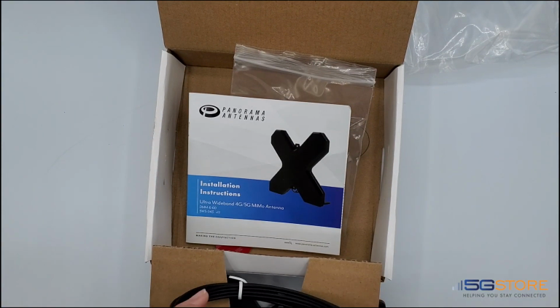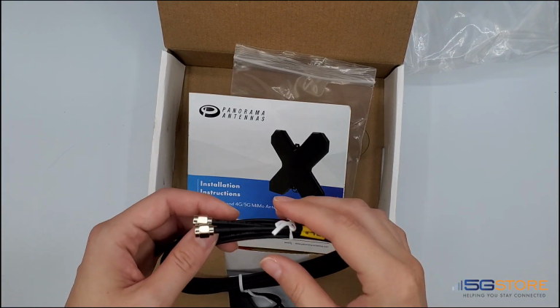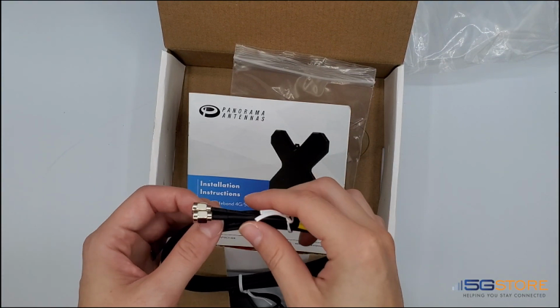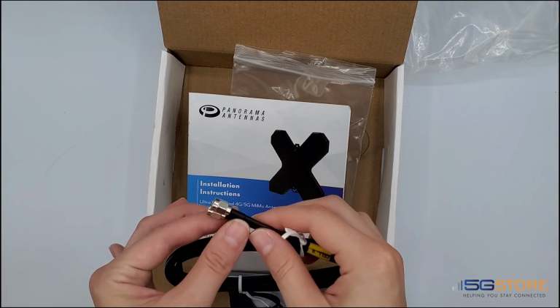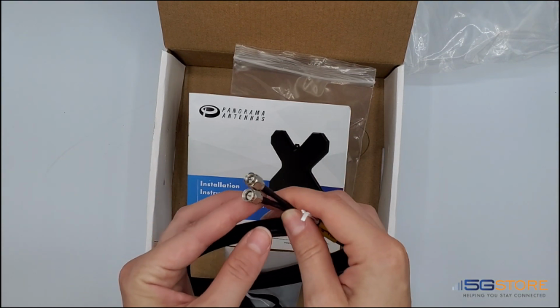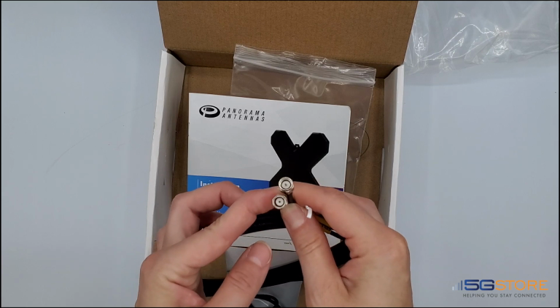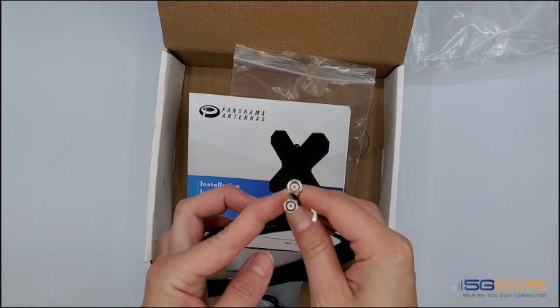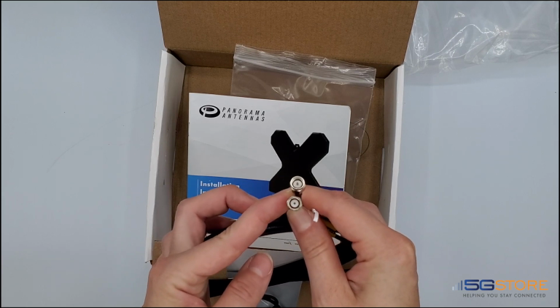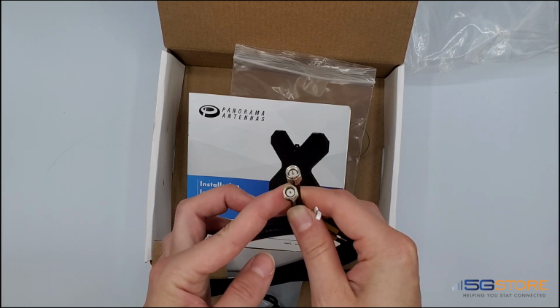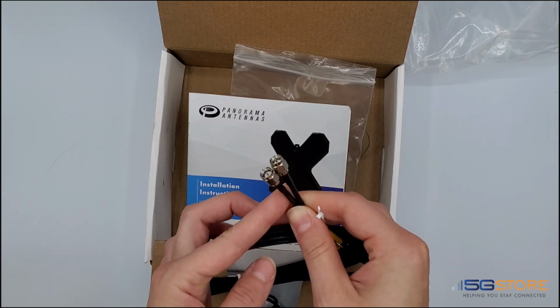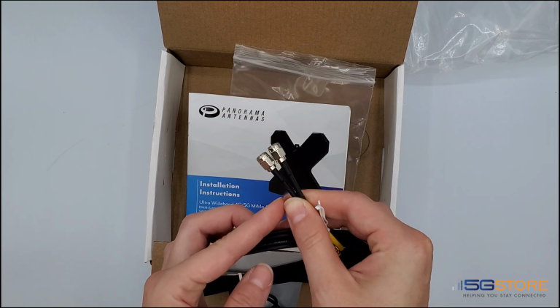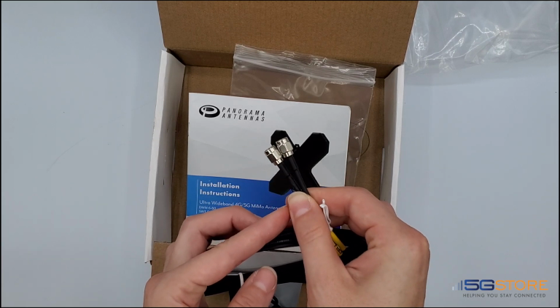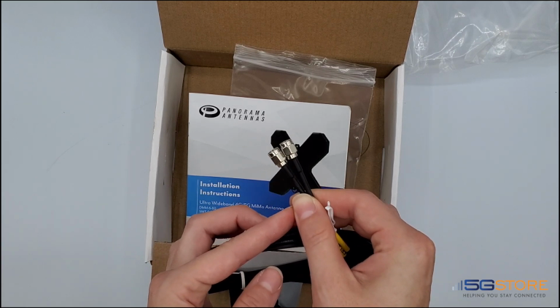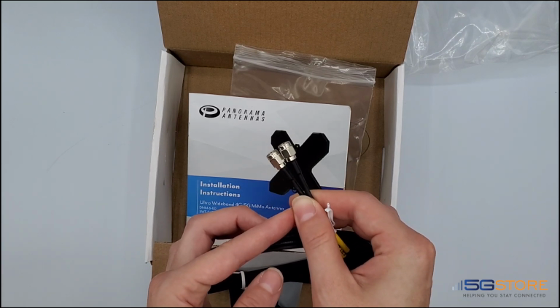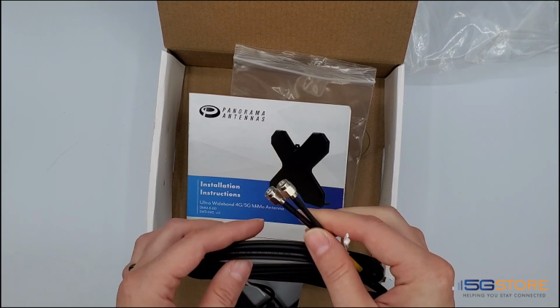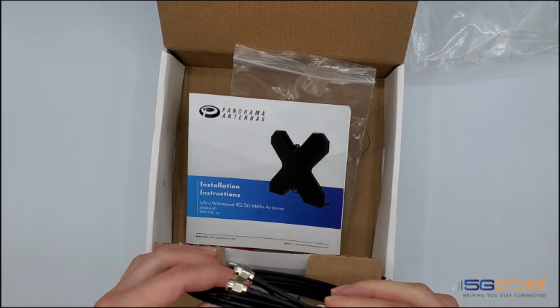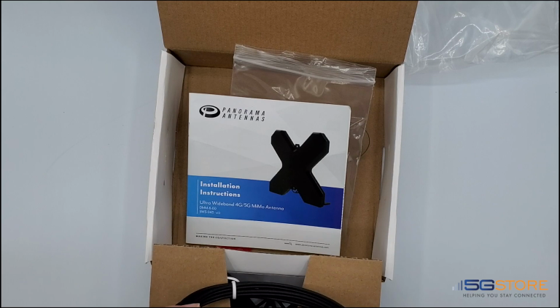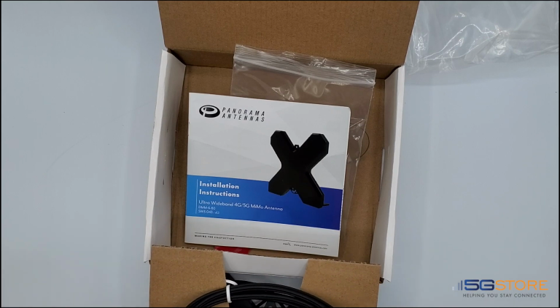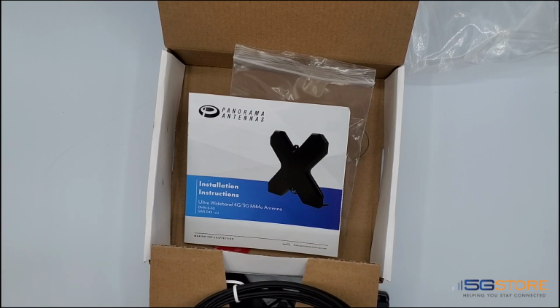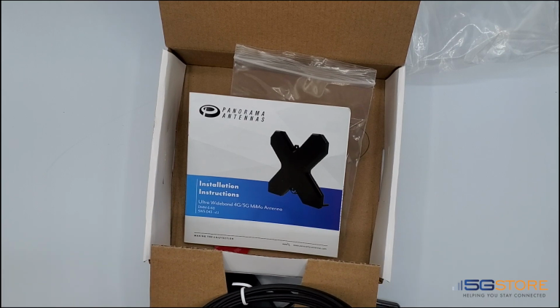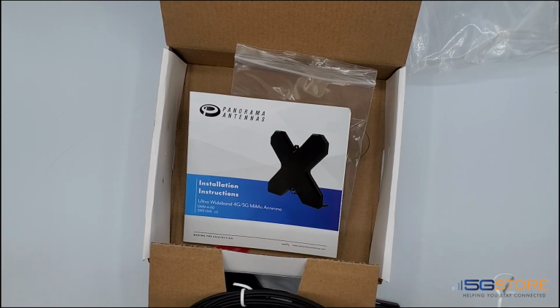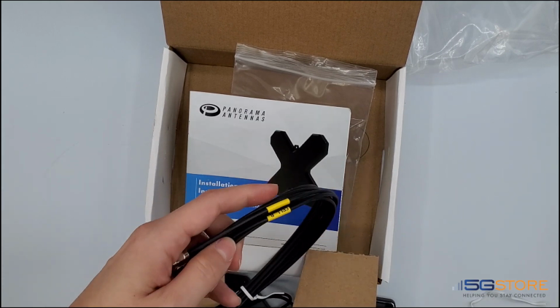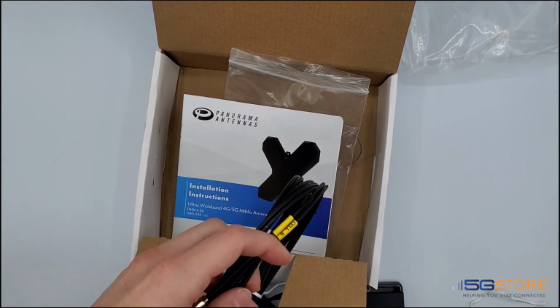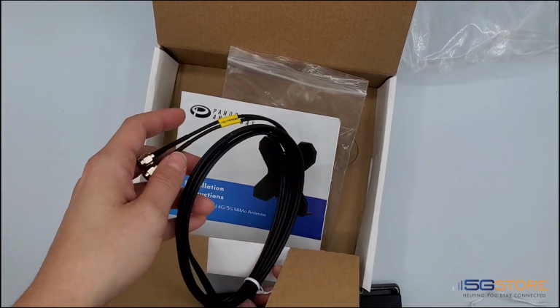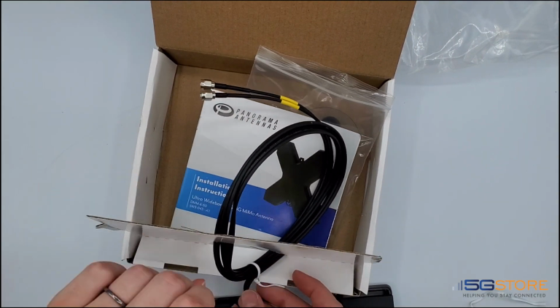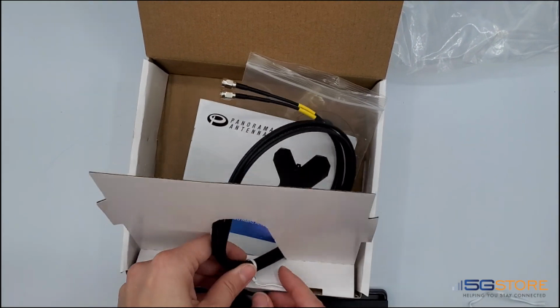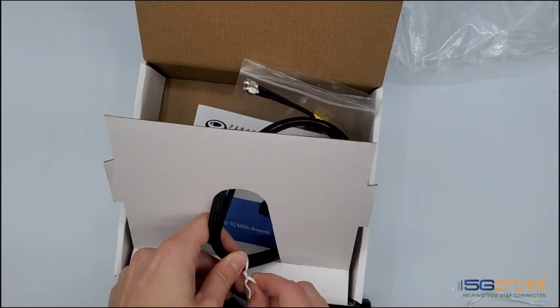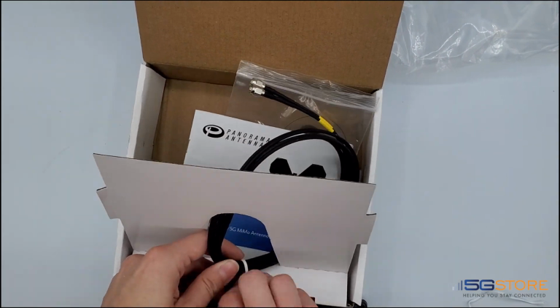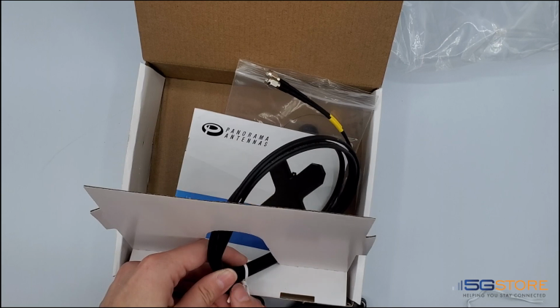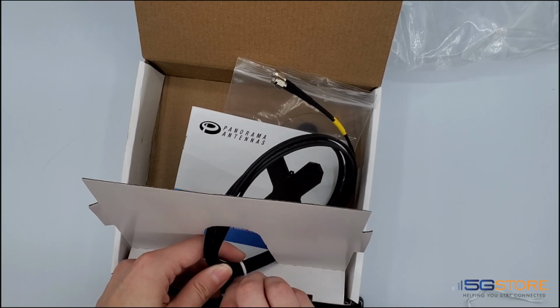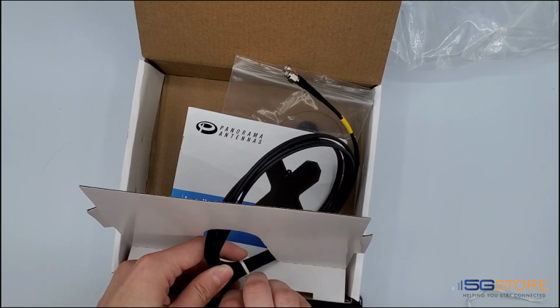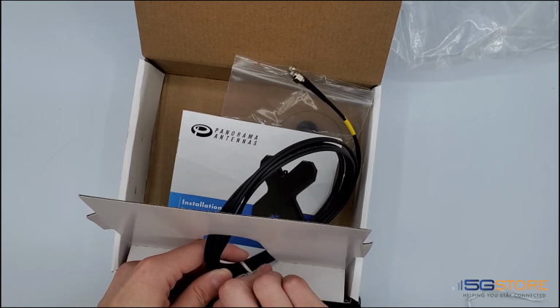As for the attached cable, it splits into two SMA male connections. I'll just undo the twist tie to take a closer look. This is roughly 6 feet long, and as you can also see, it's labeled with Cell A and Cell B connections.